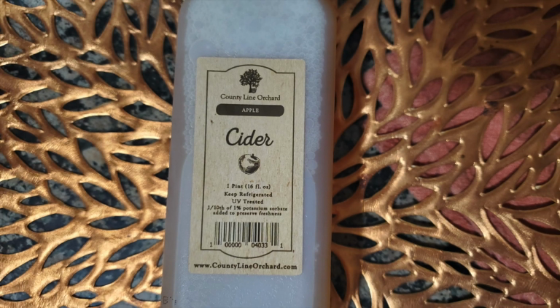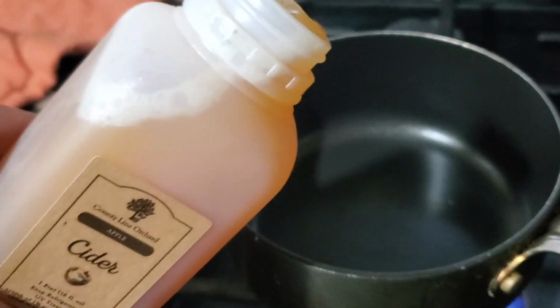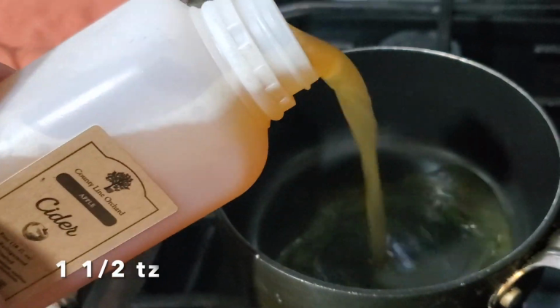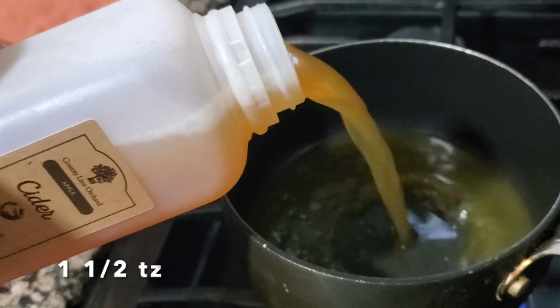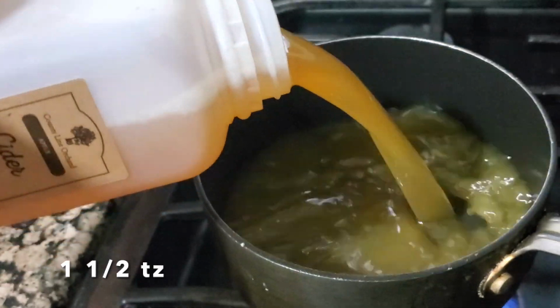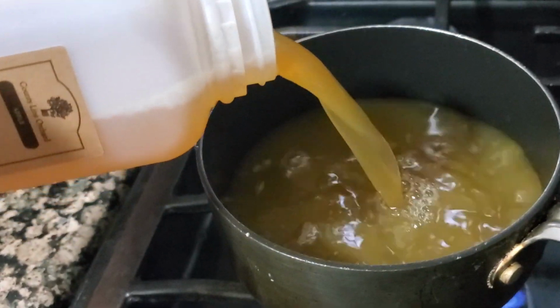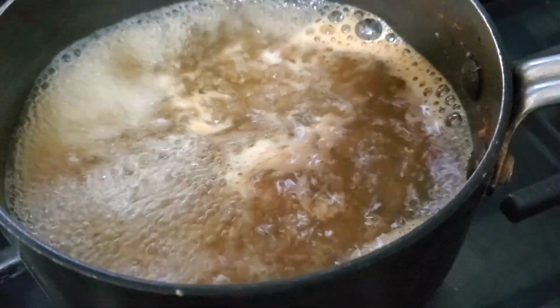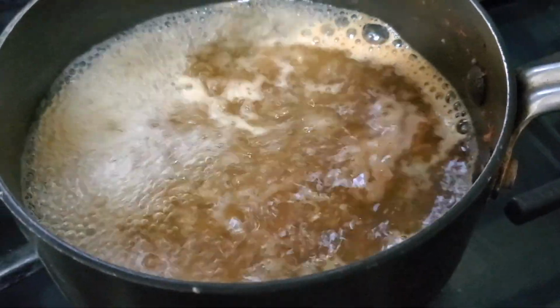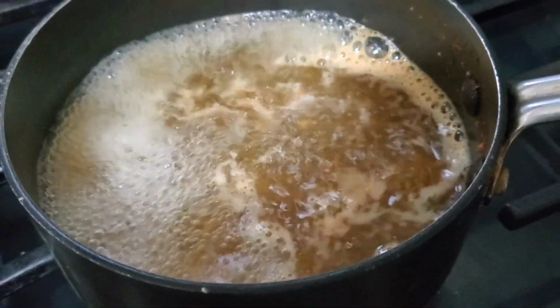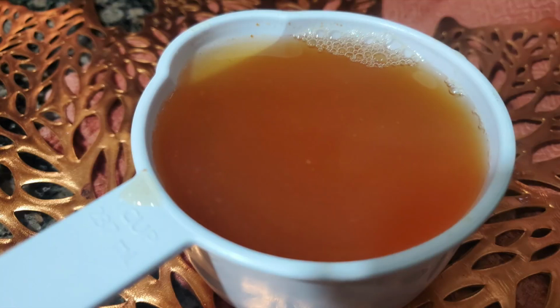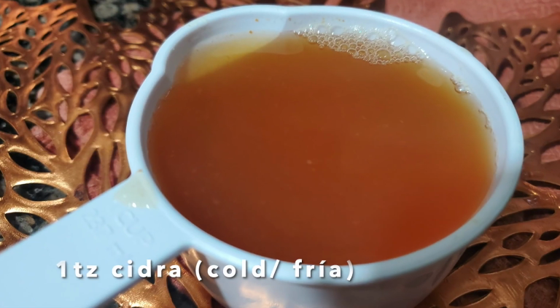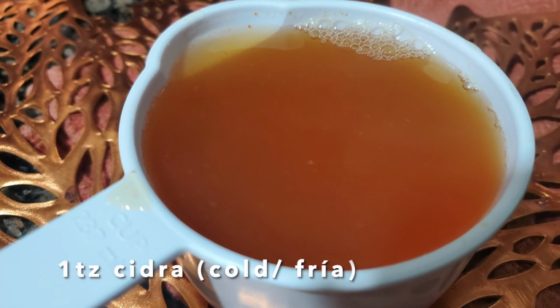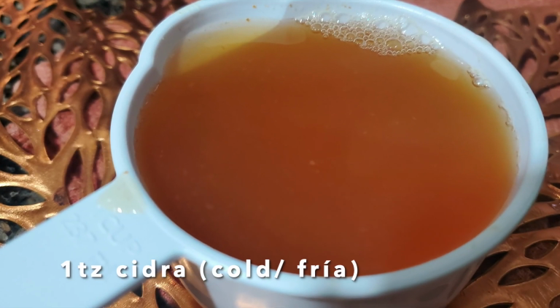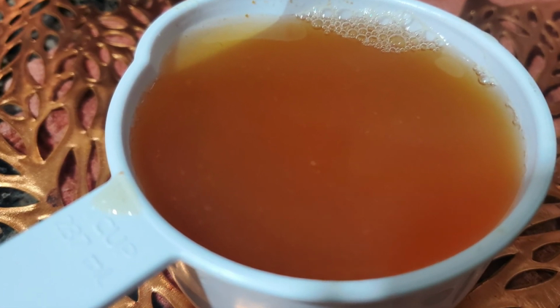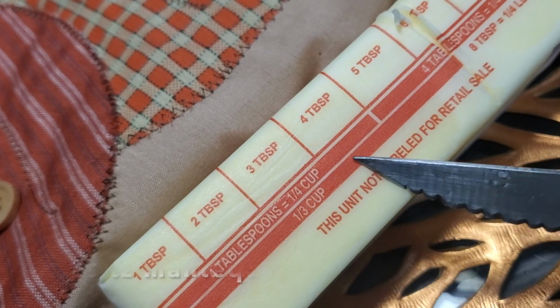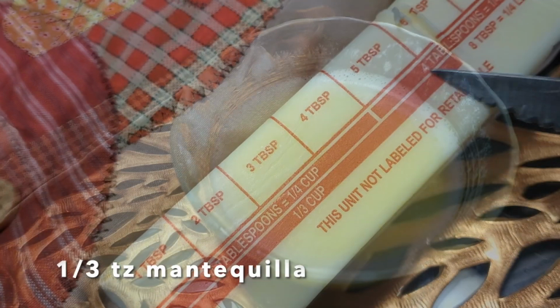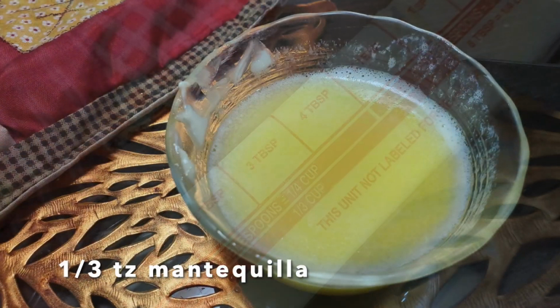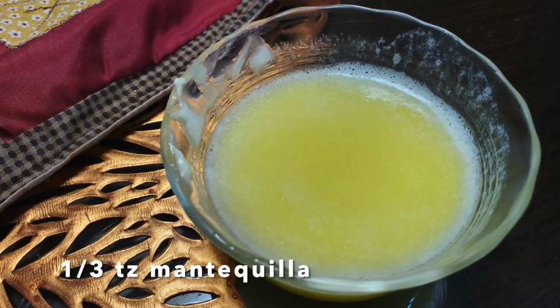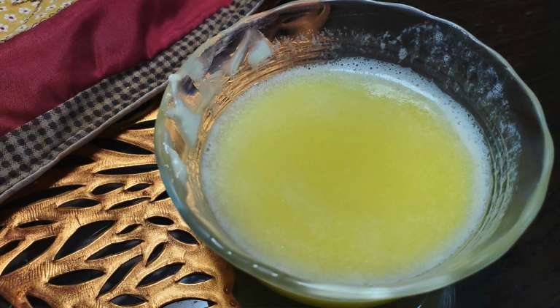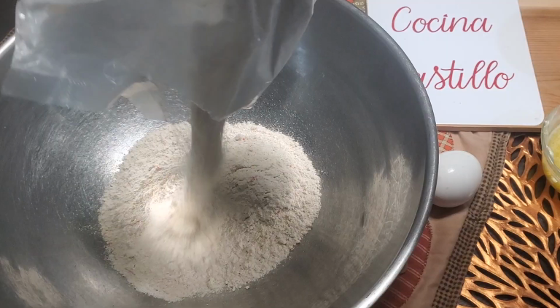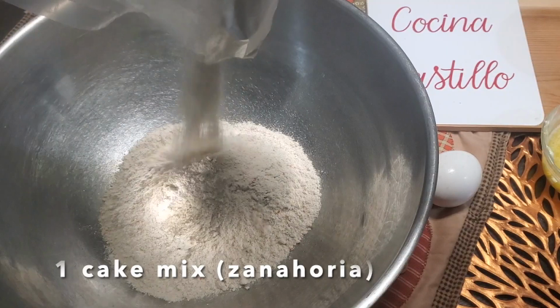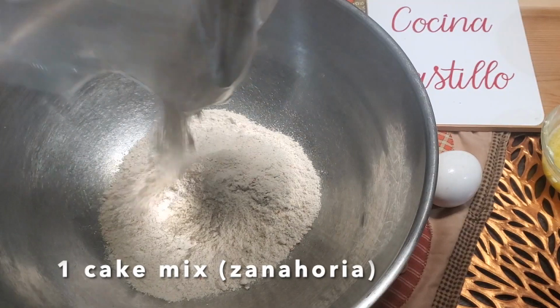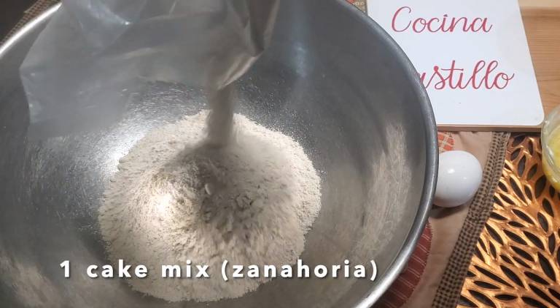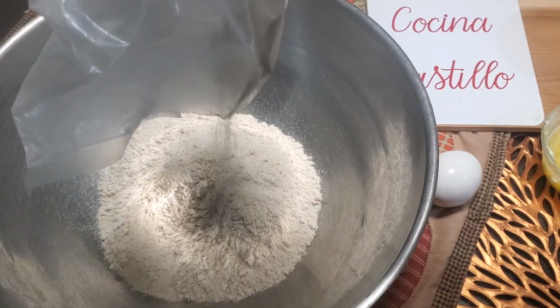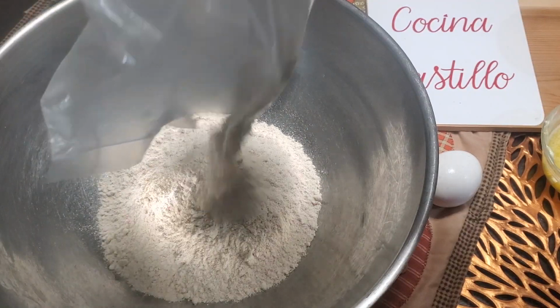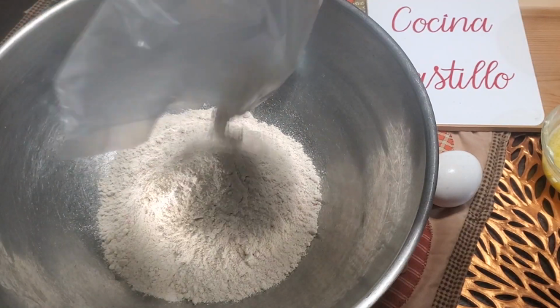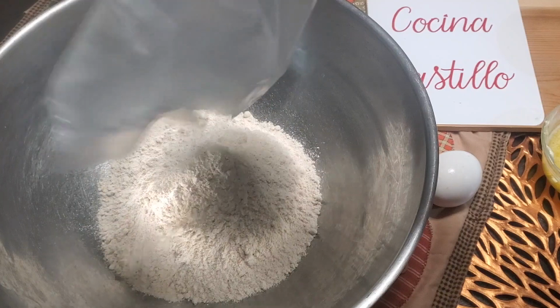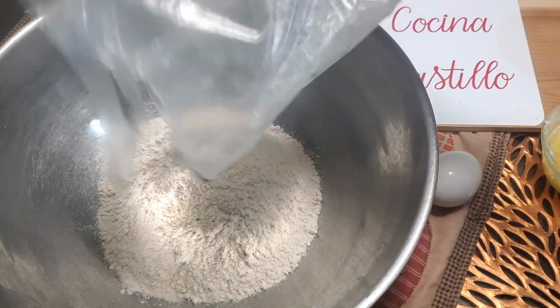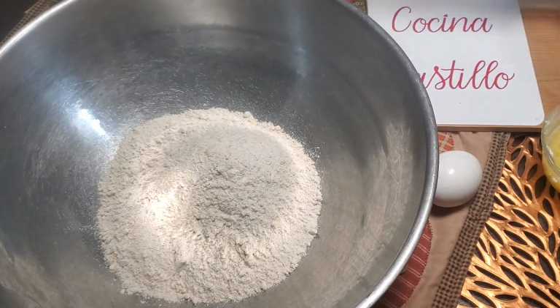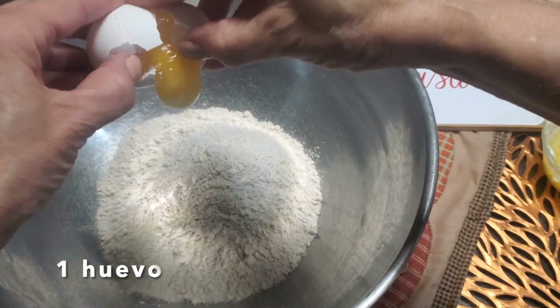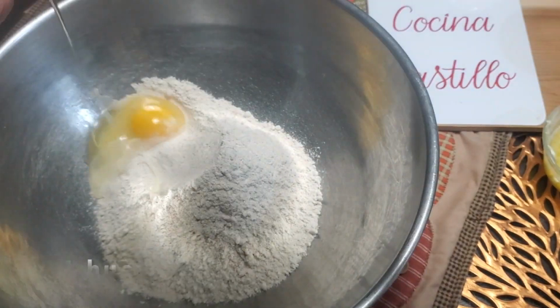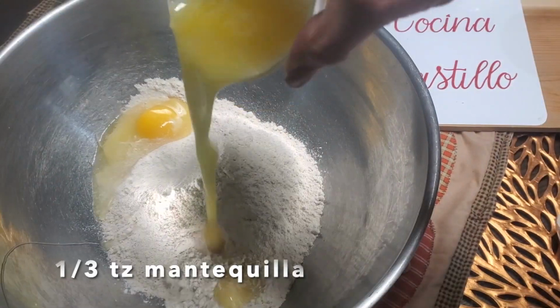Hervimos una taza y media de sidra hasta disminuirla a una taza. Una caja de bizcocho del sabor de tu preferencia, pero en otoño te recomendaría zanahoria, calabaza o especias.